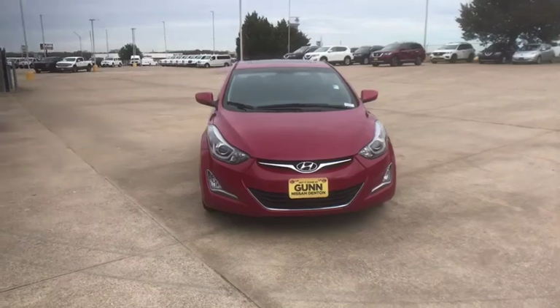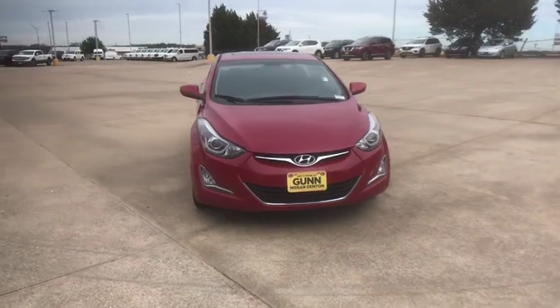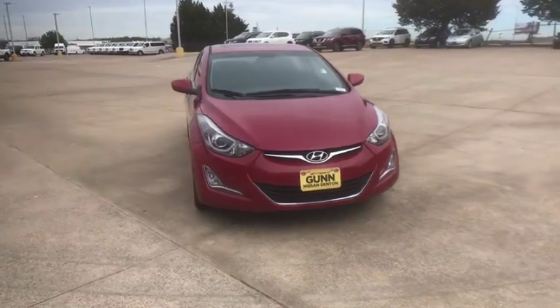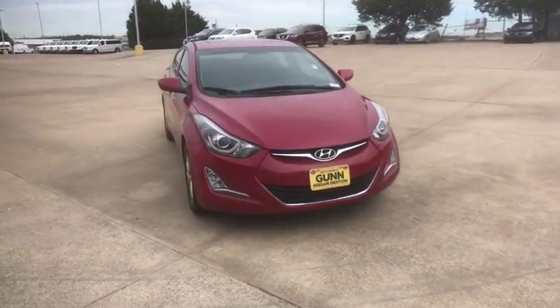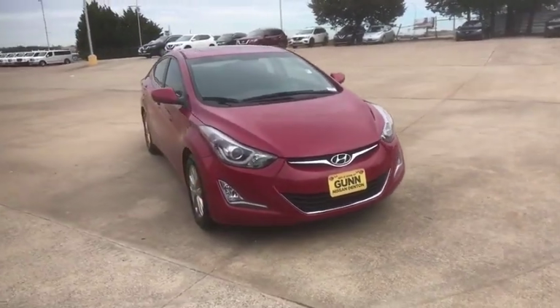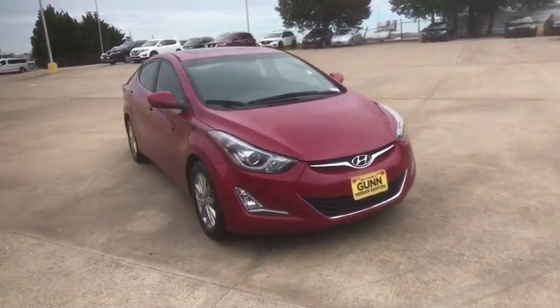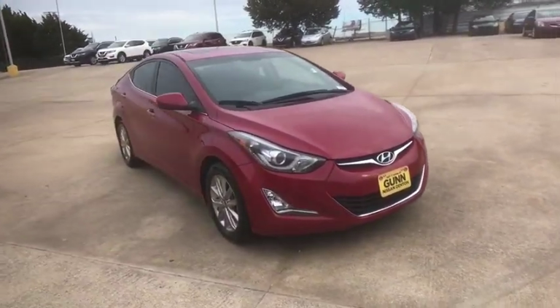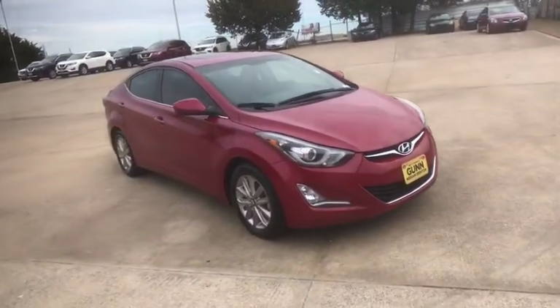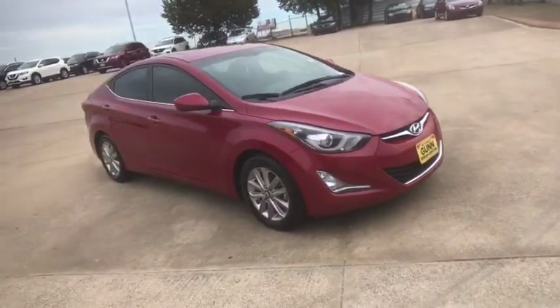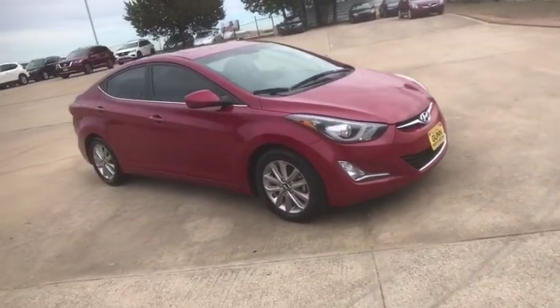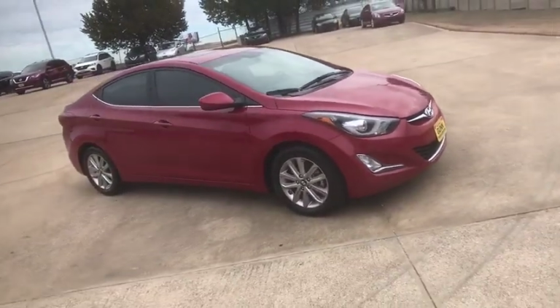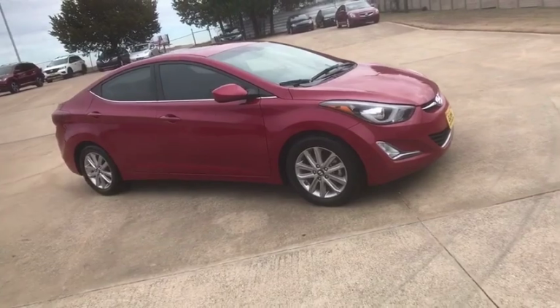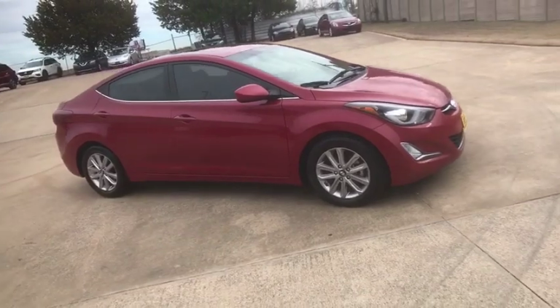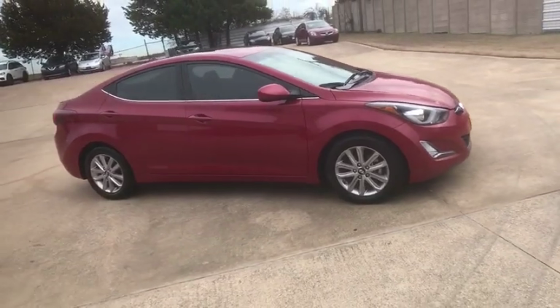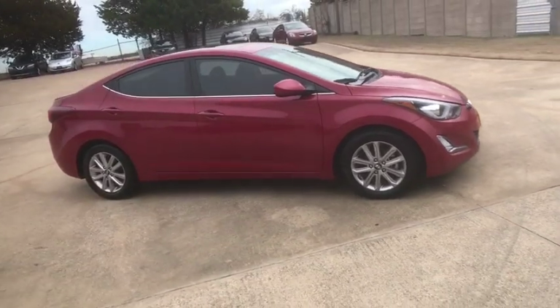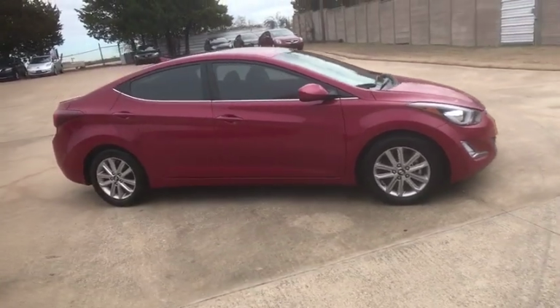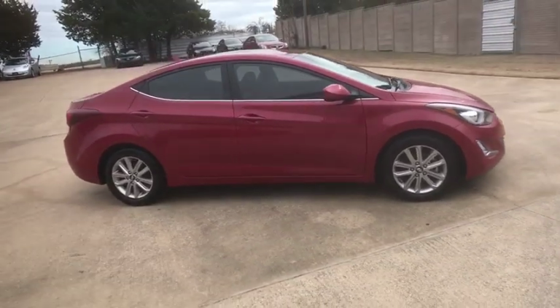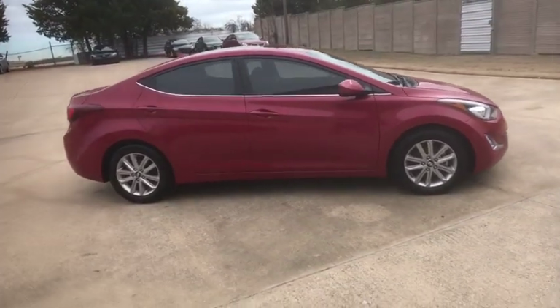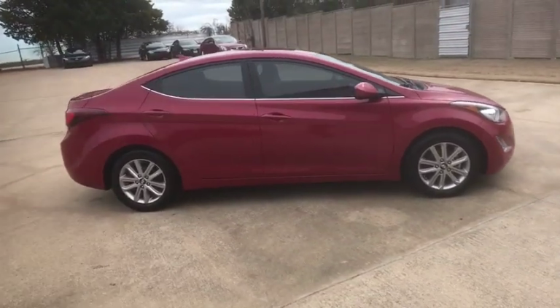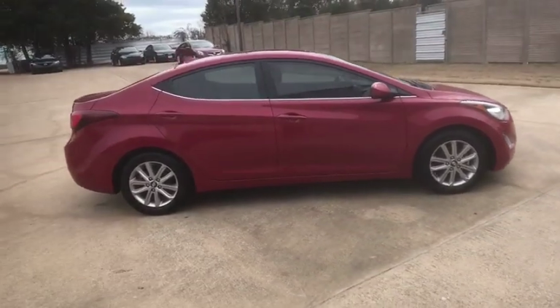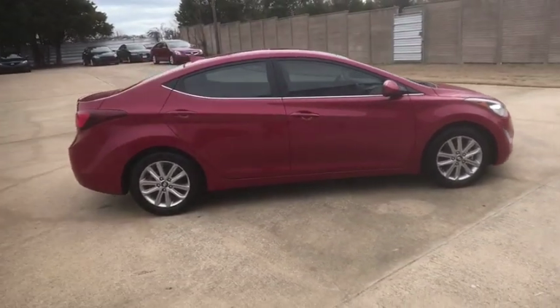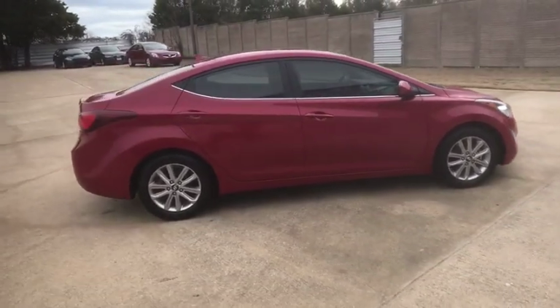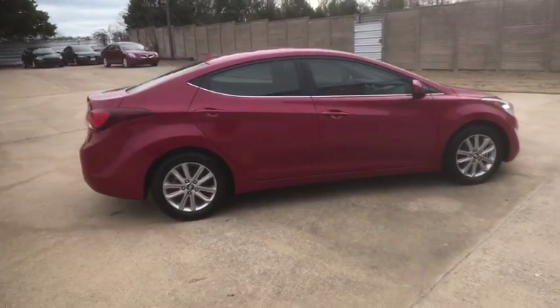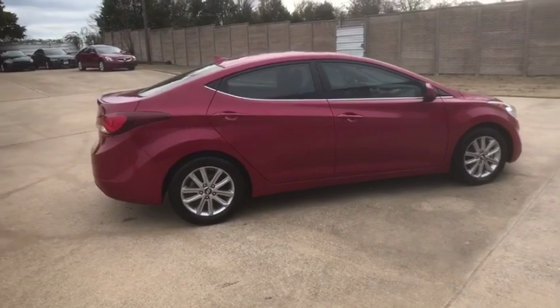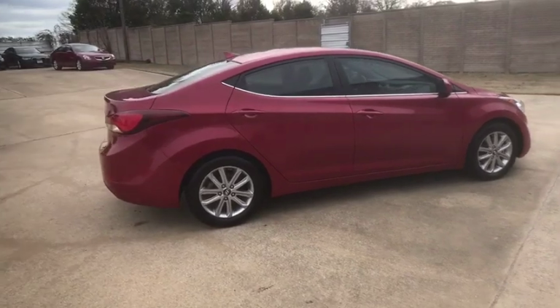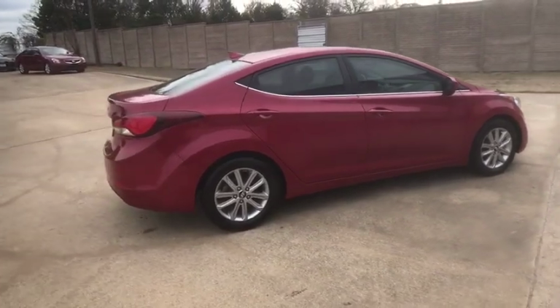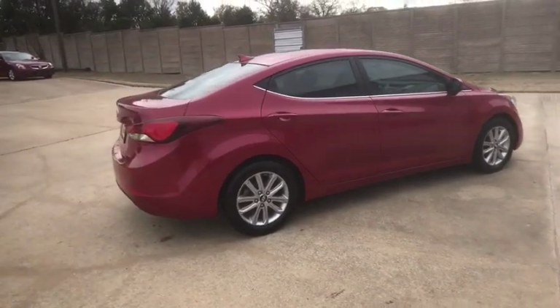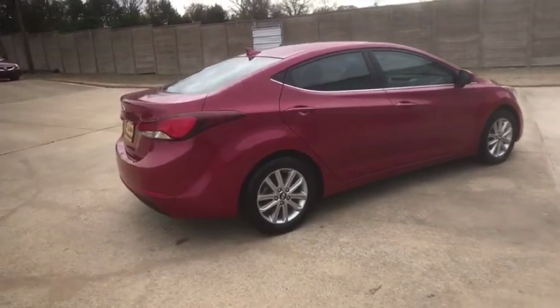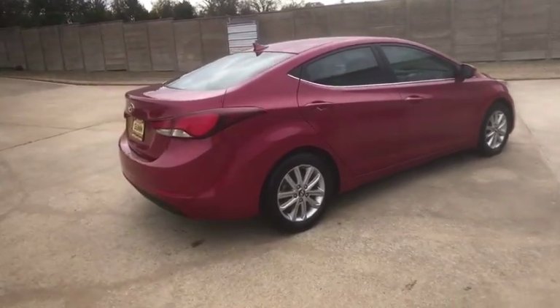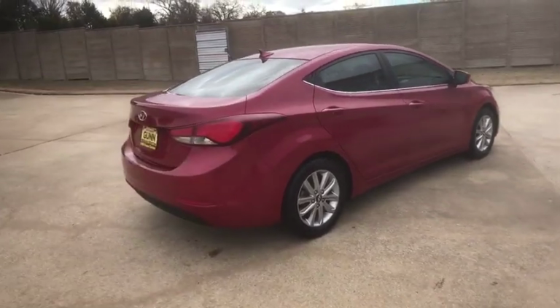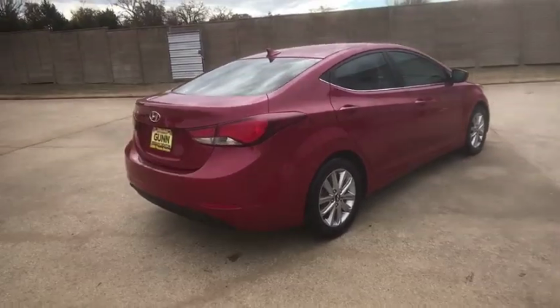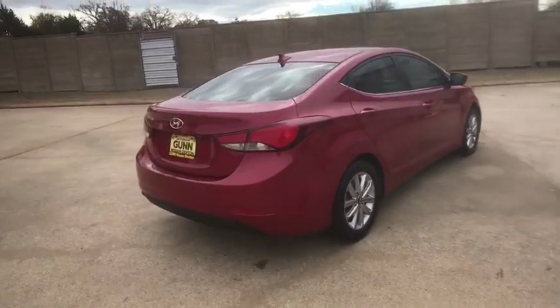Stop by and take a look at the 2015 Hyundai Elantra. The Elantra boasts the most interior room in its class and gets an exceptional 35 mpg. With its luxurious standard features, the Elantra is an easy choice.